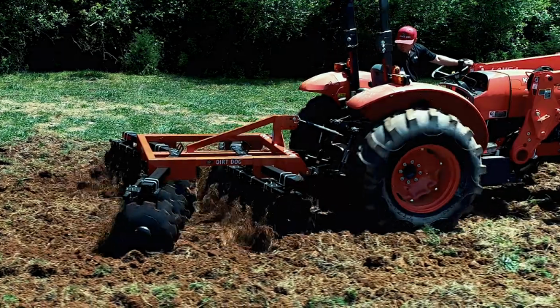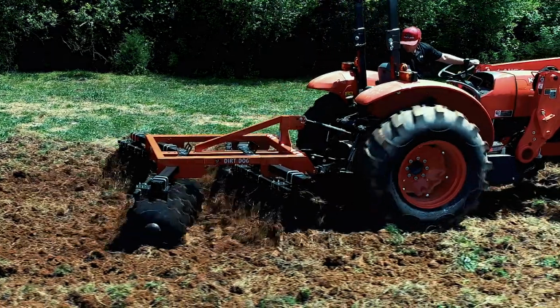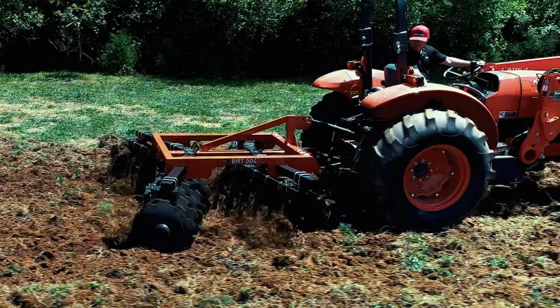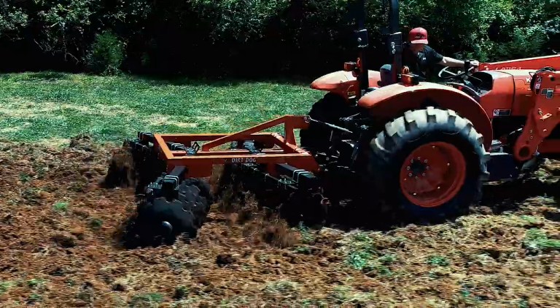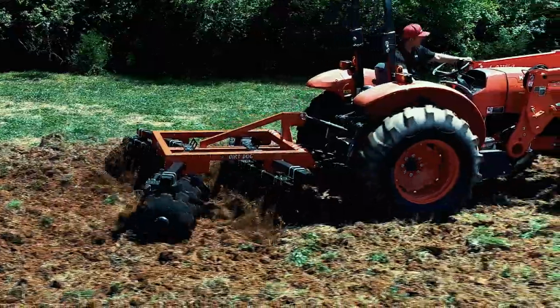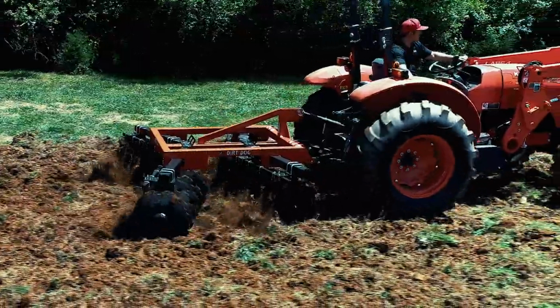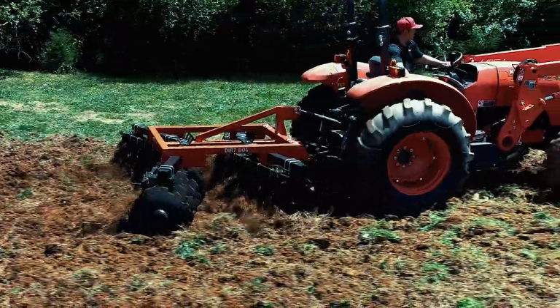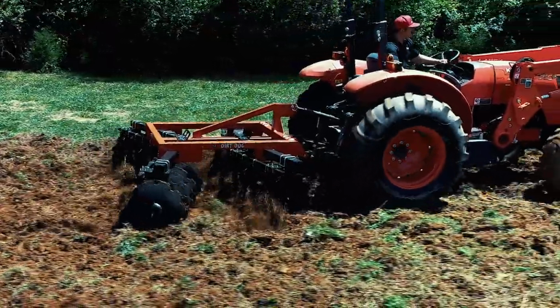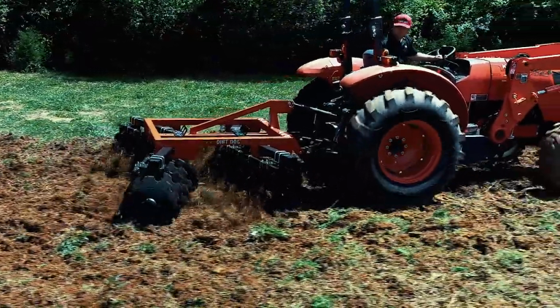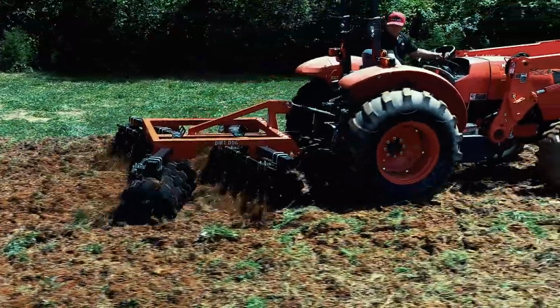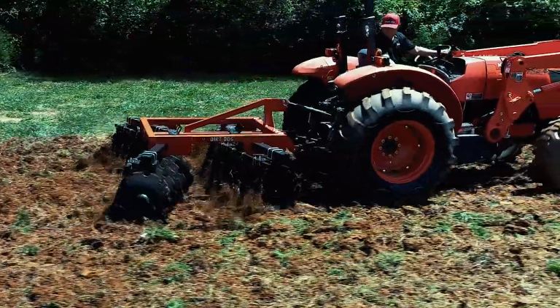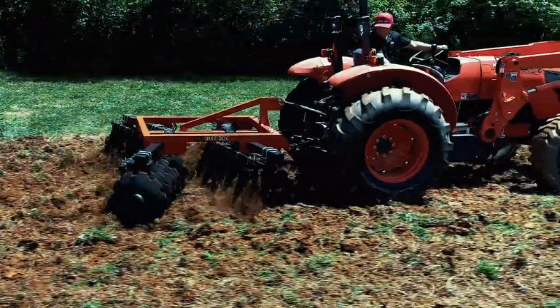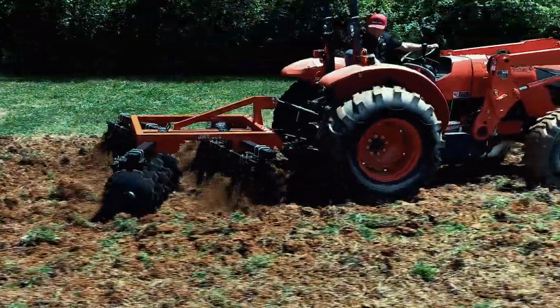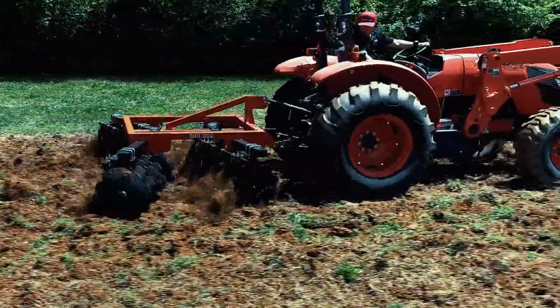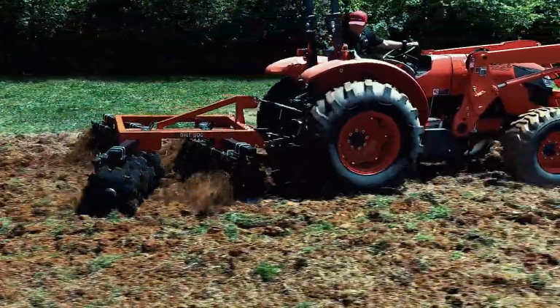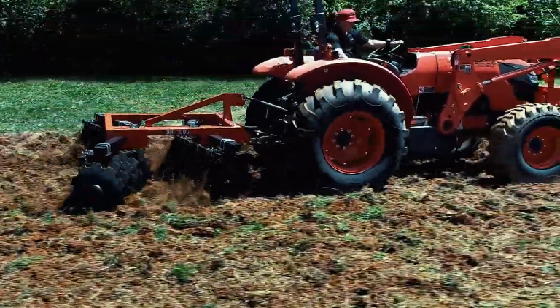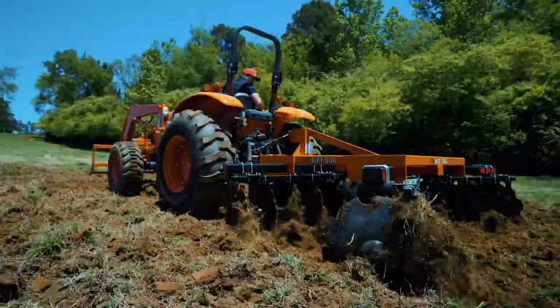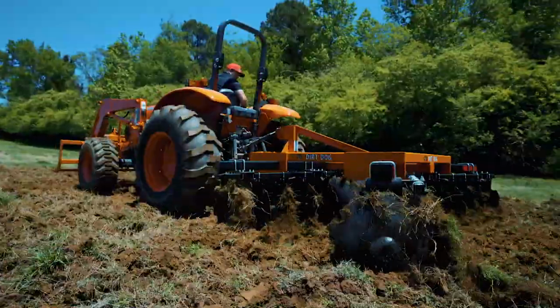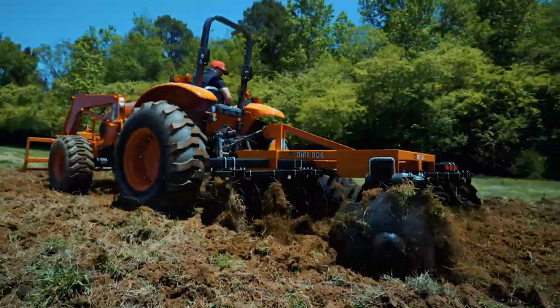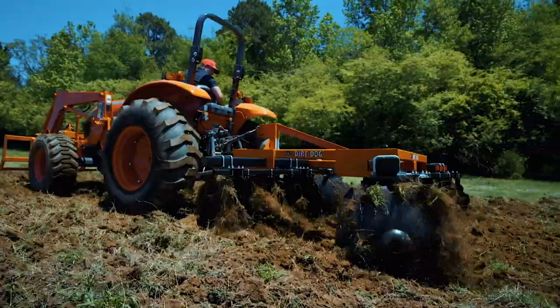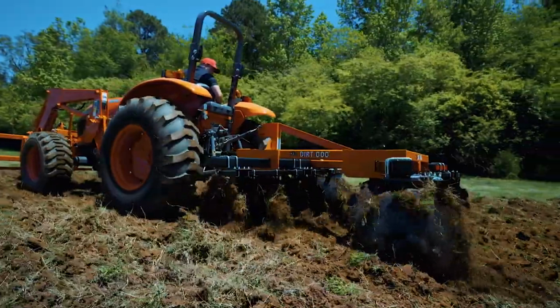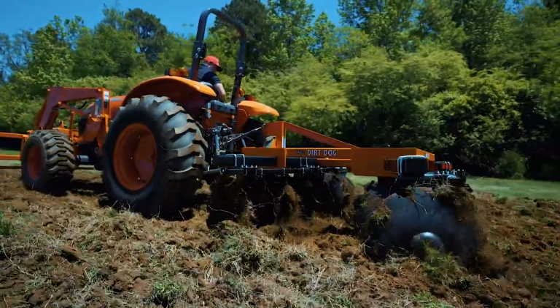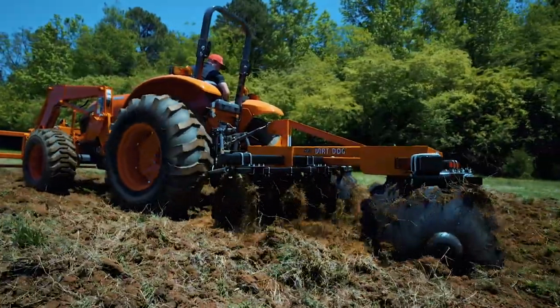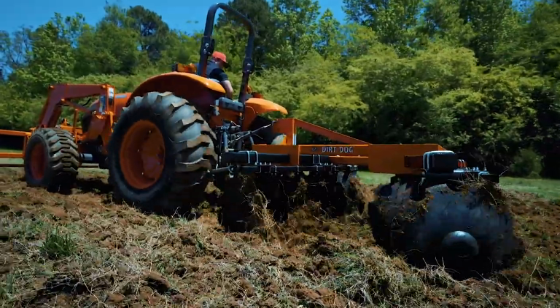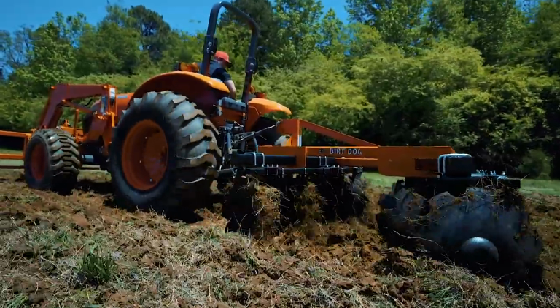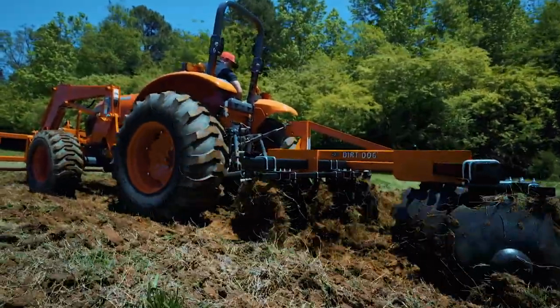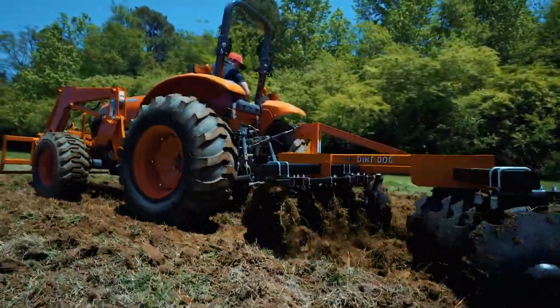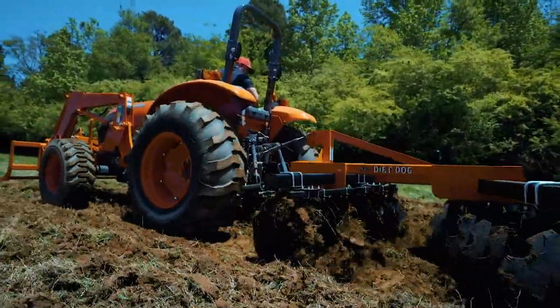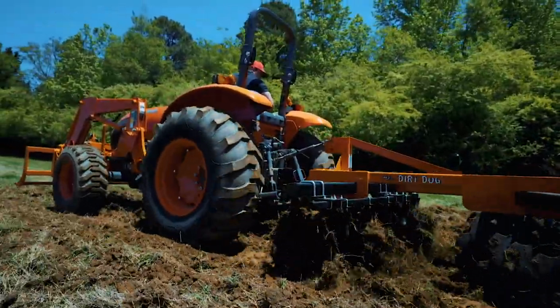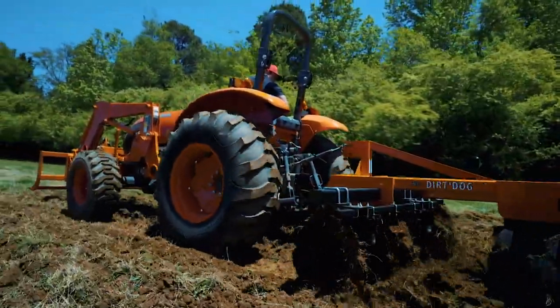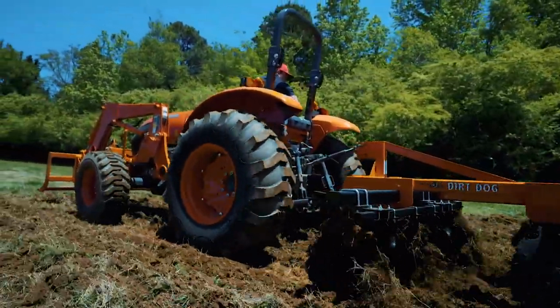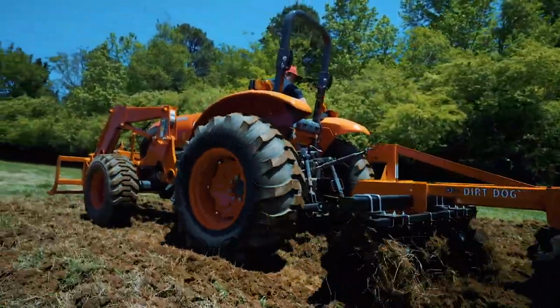Dirt Dog's 300 Series Harrows are the largest 3-point lift harrows in our line. They're designed to be used with Cat 1 and 2 3-point lift tractors up to 95 horsepower.